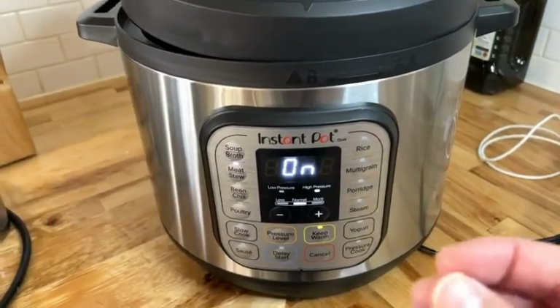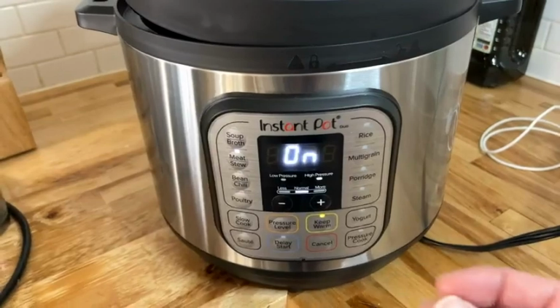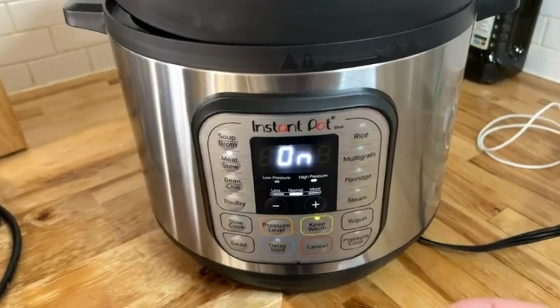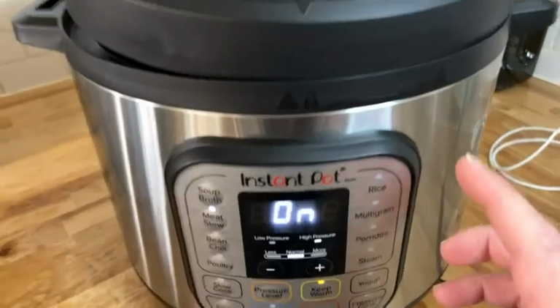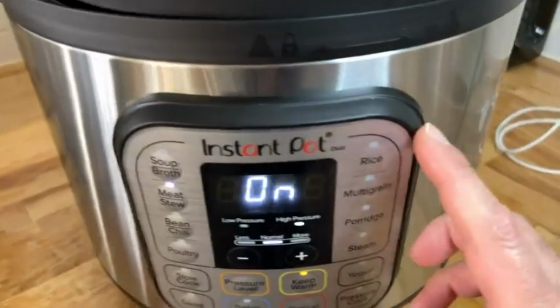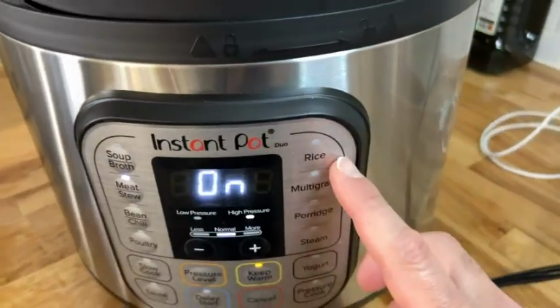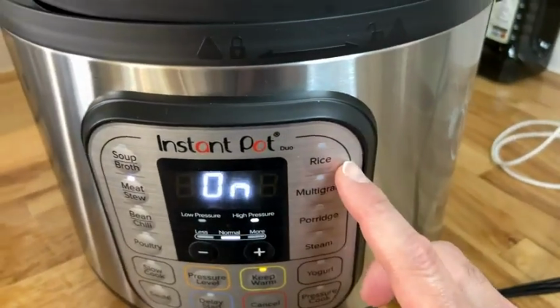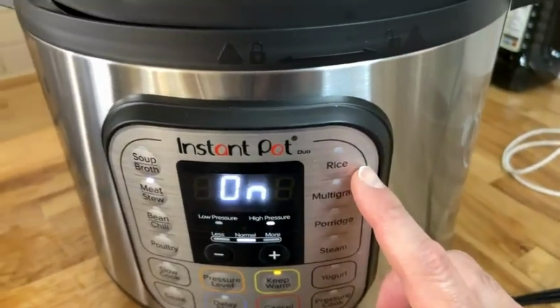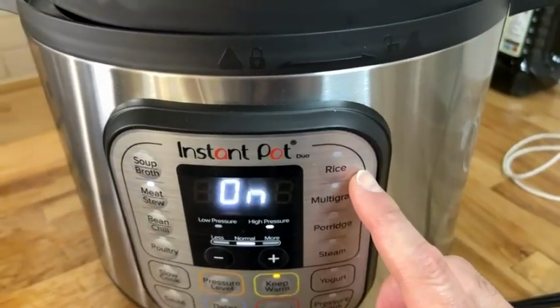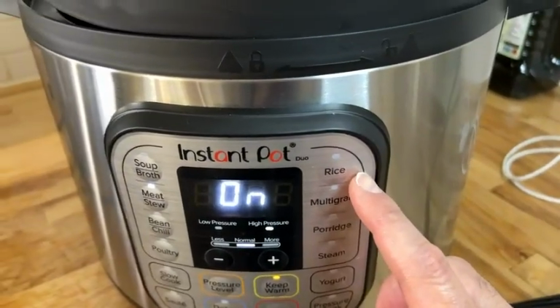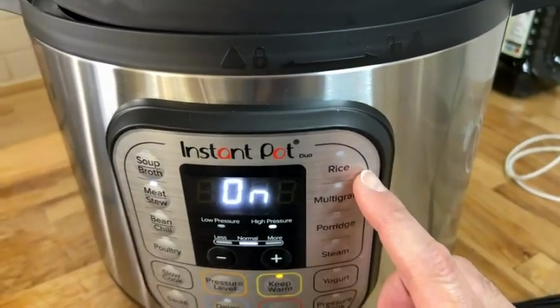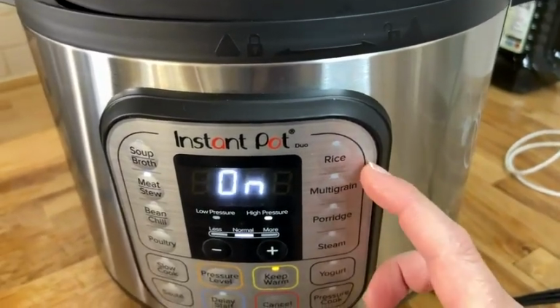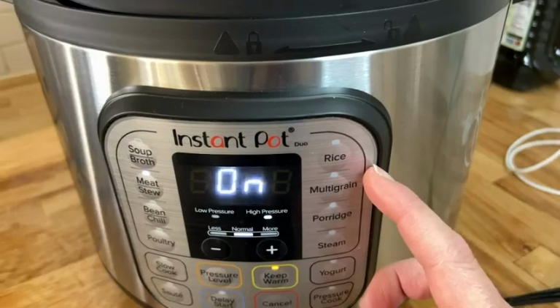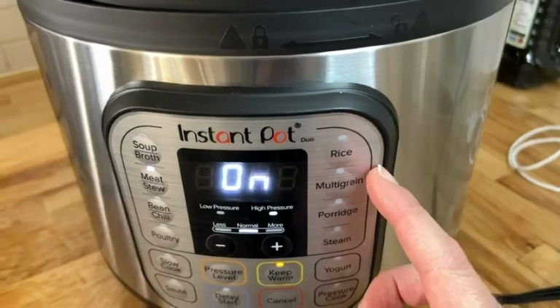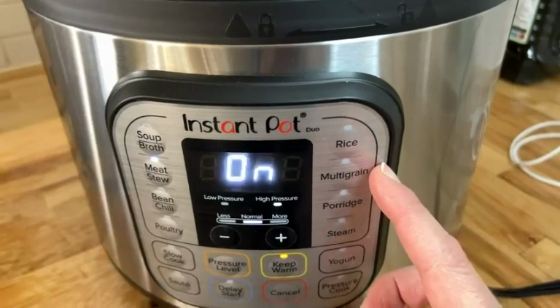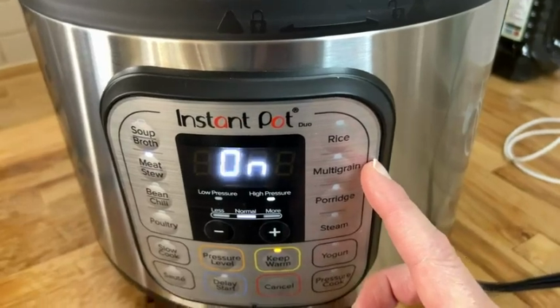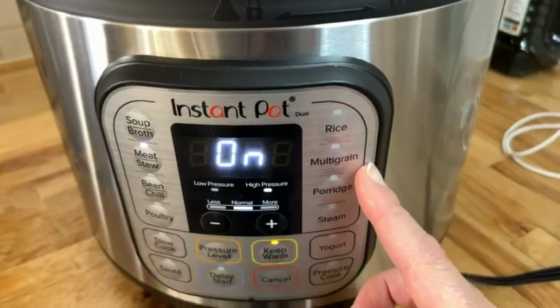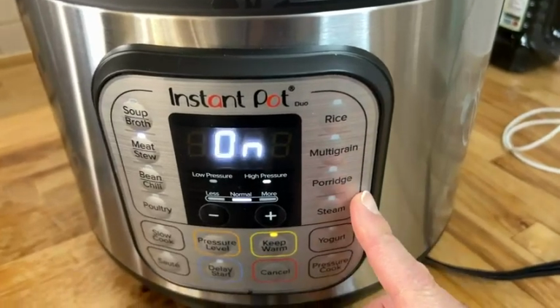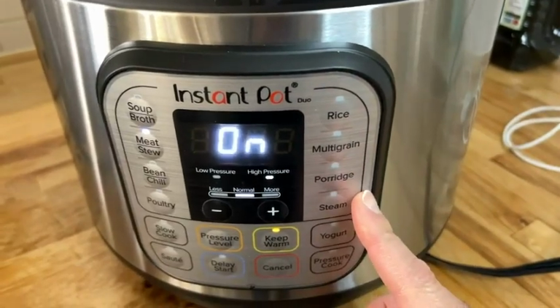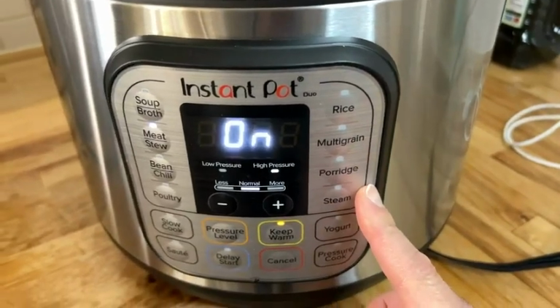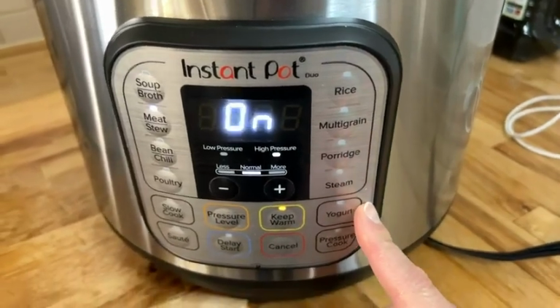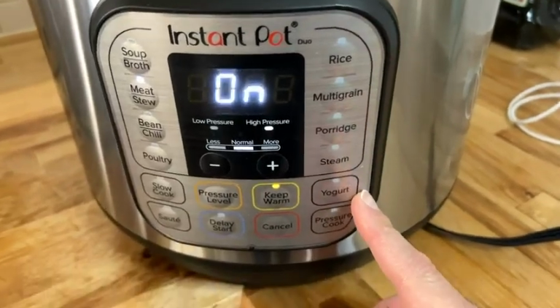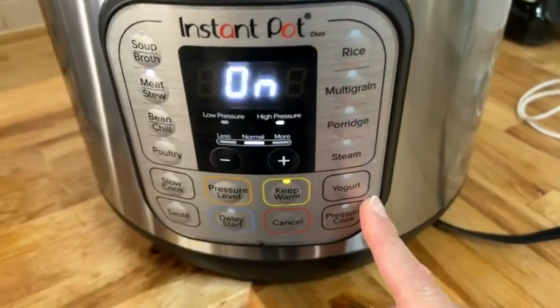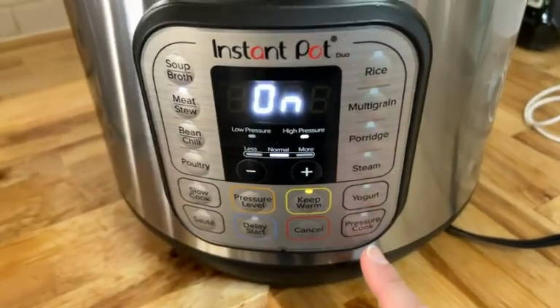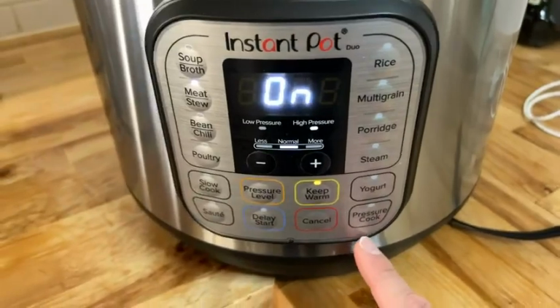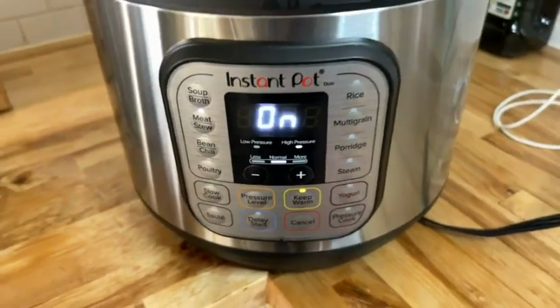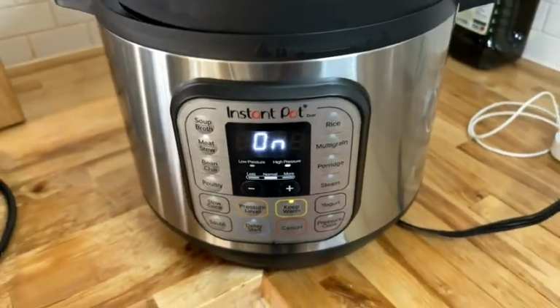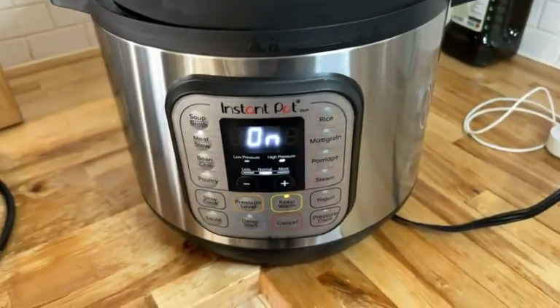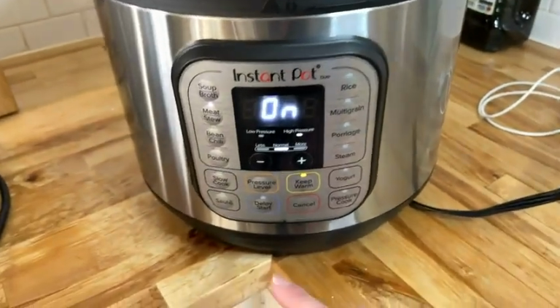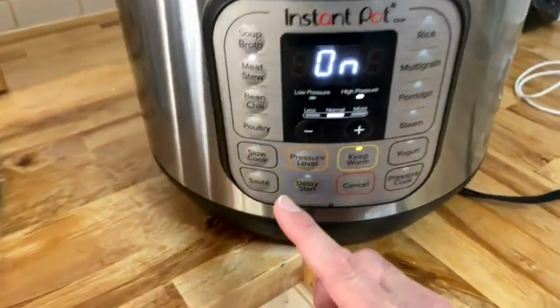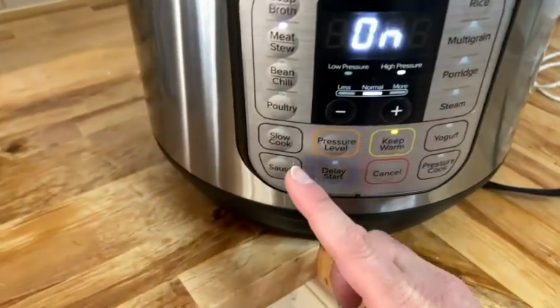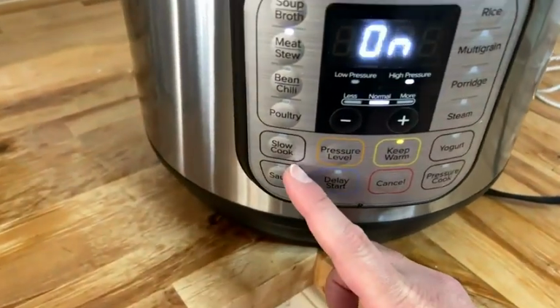Not only can you do beef and vegetables, or fish and vegetables, or chicken and vegetables — it can also do a traditional function like be a rice cooker. You can do bread in here. You can do steaming. You can even make yogurt.